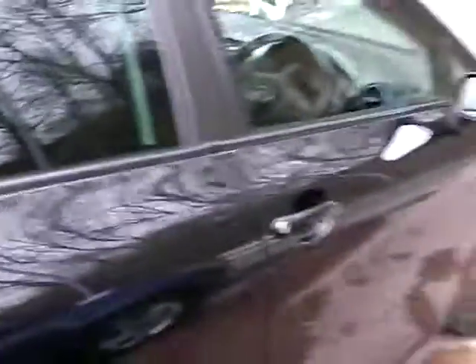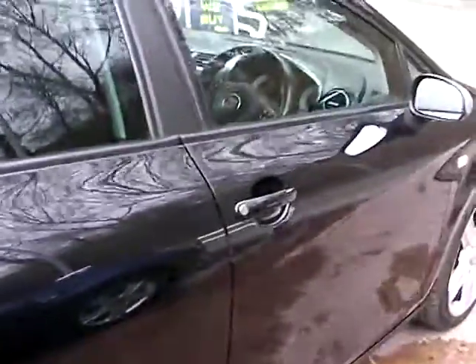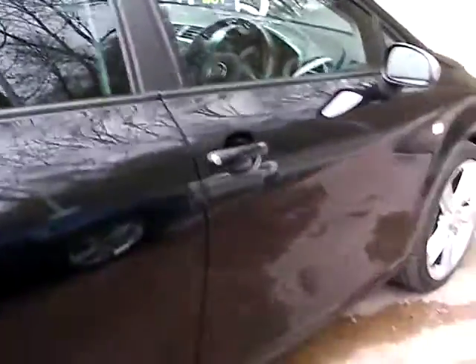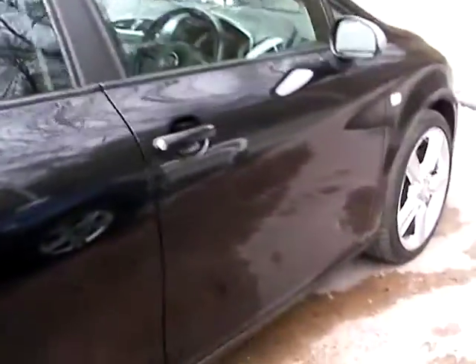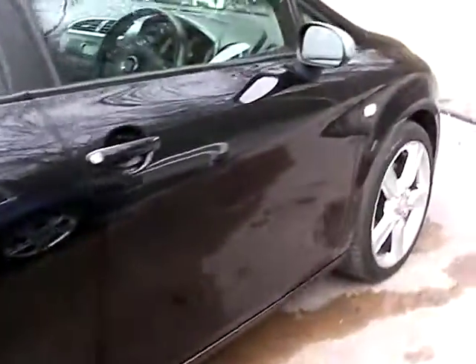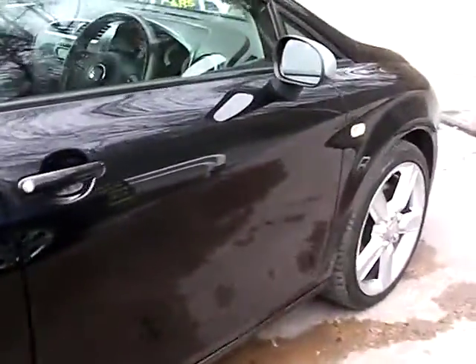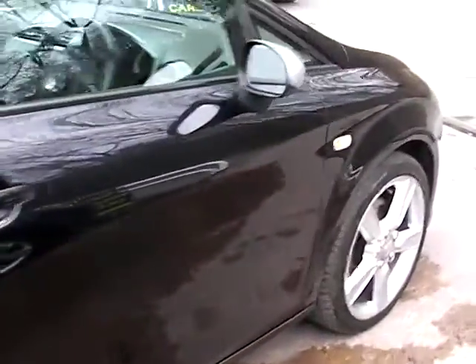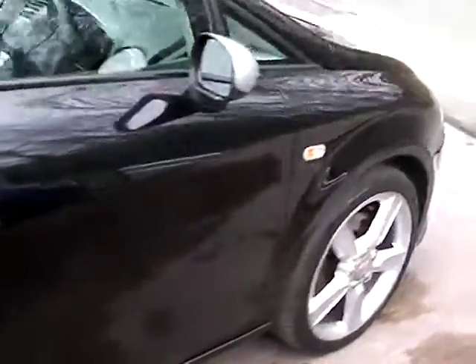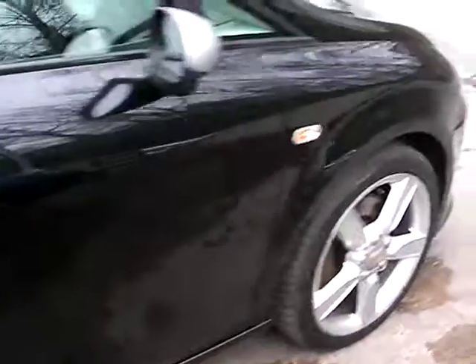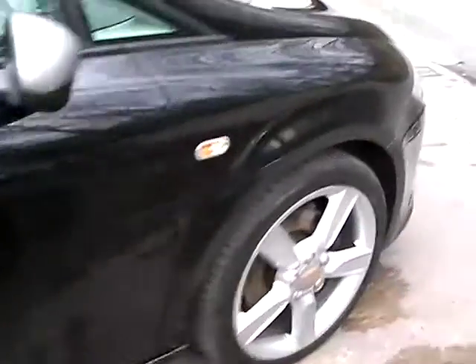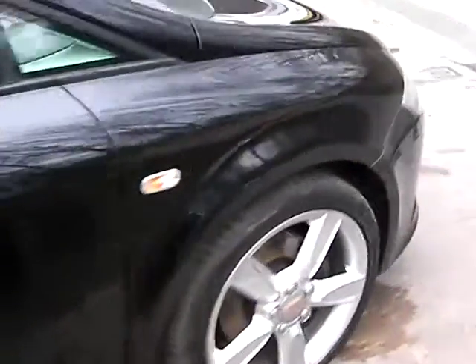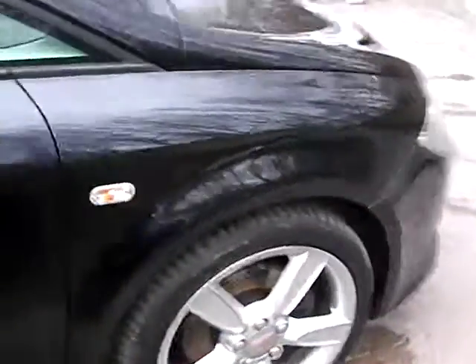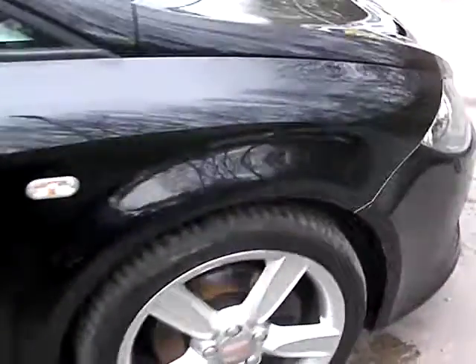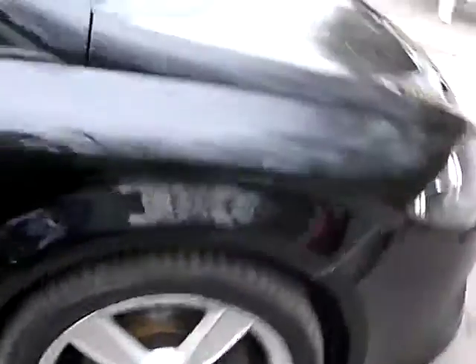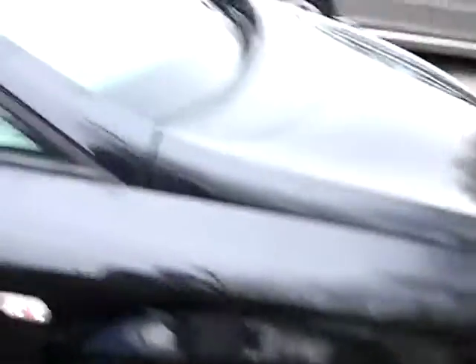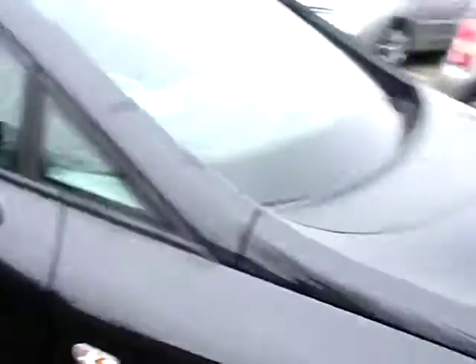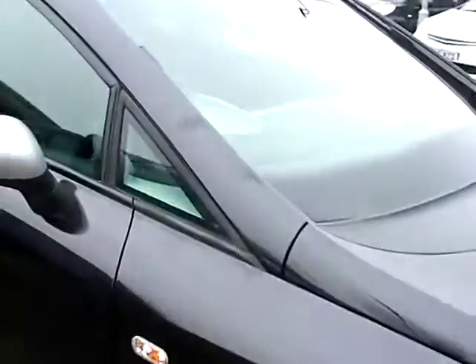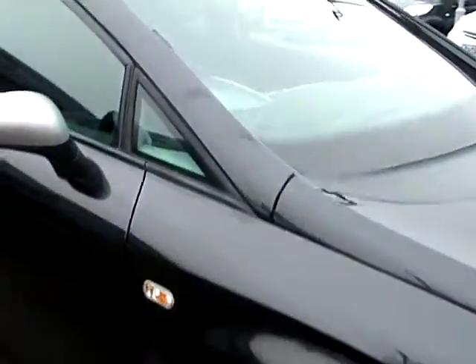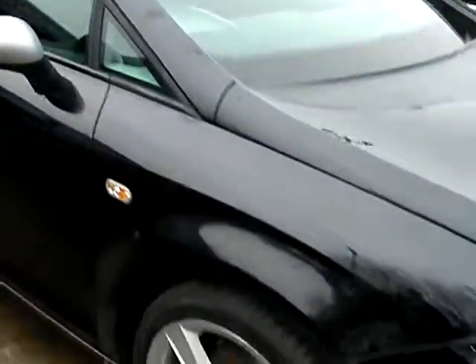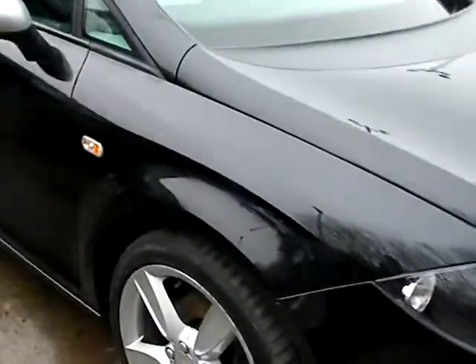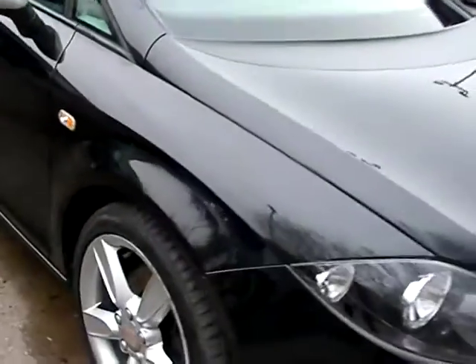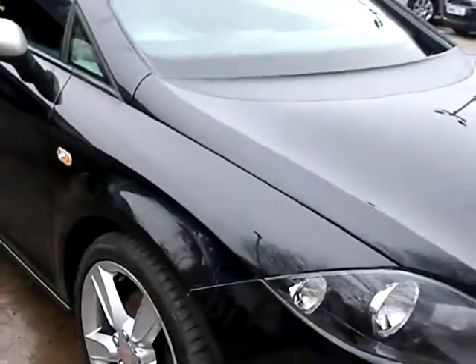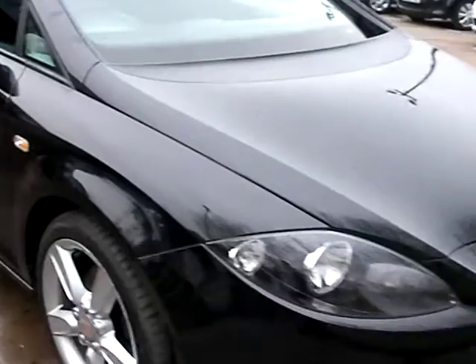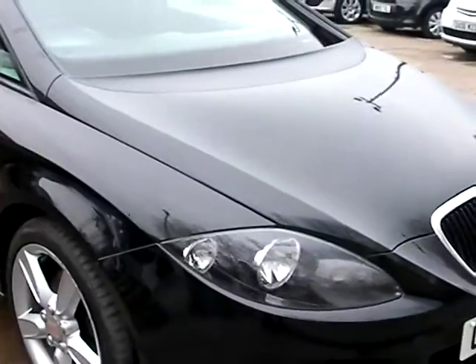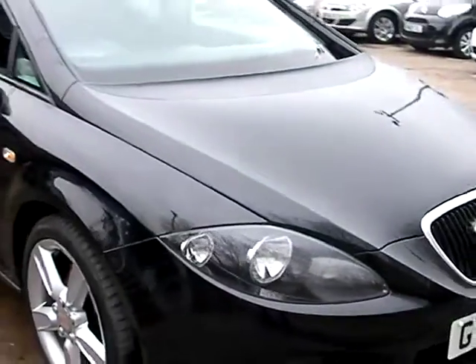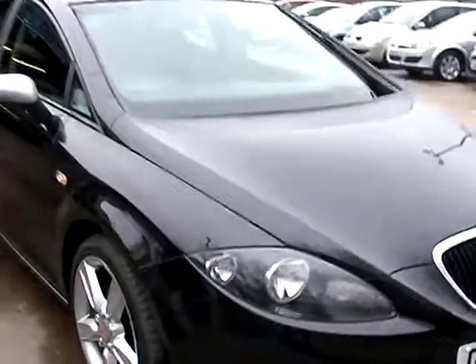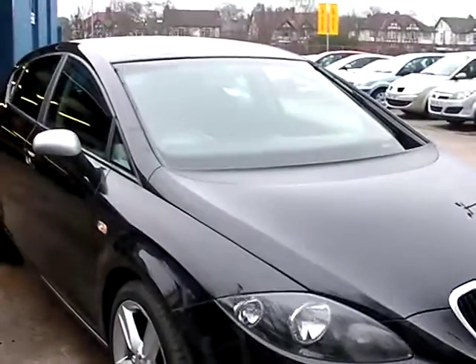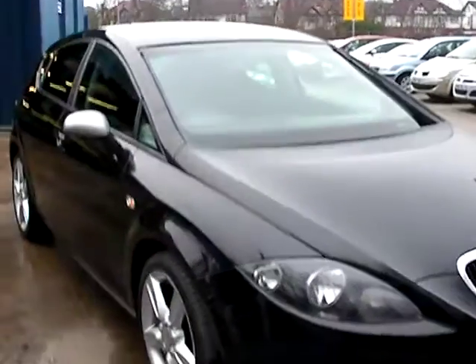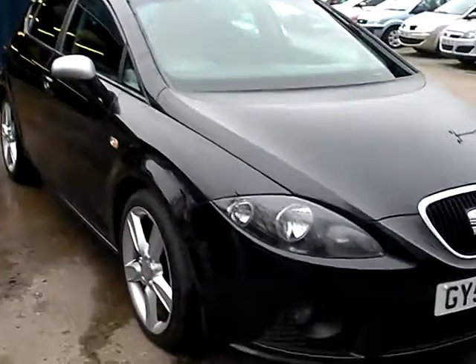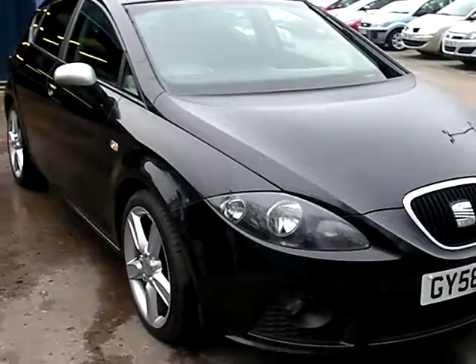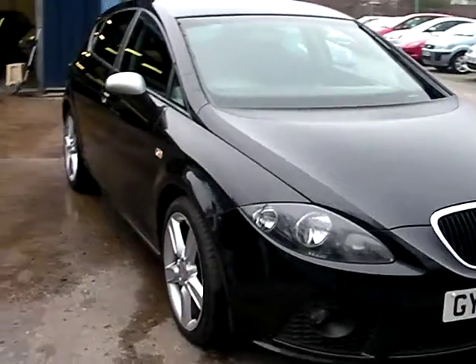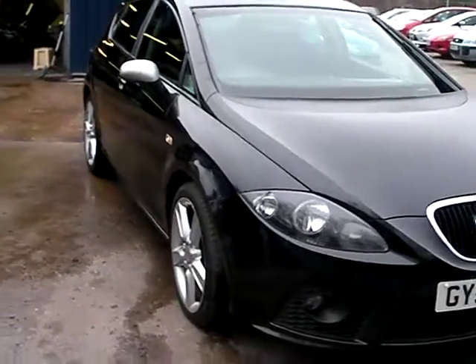We'll MOT and service the car for you when sold. Finance is available via our online calculator and part exchange is welcome. The car has been HPI and mileage checked, and we also include a free 12-month AA roadside recovery.